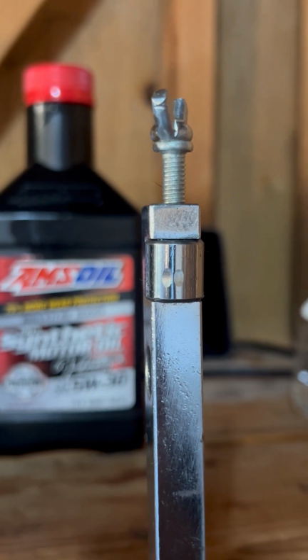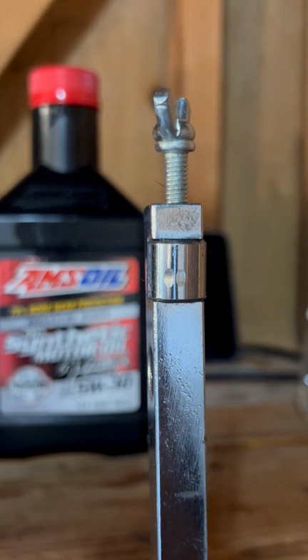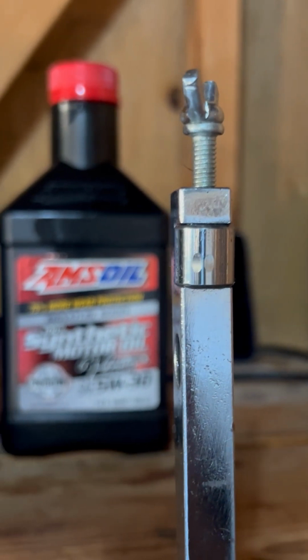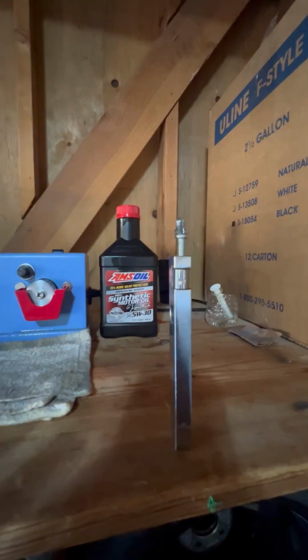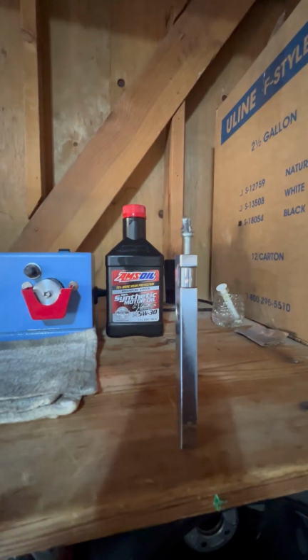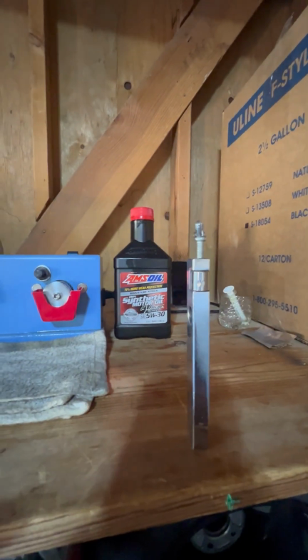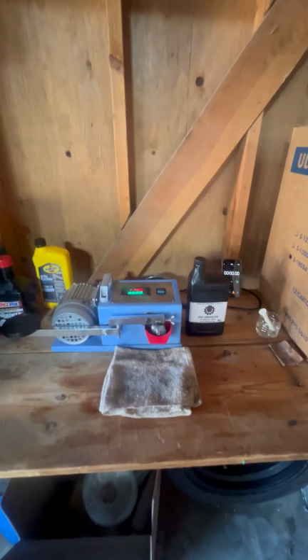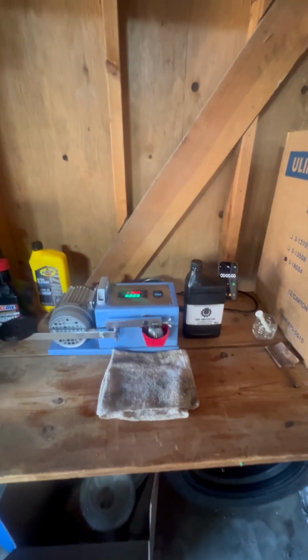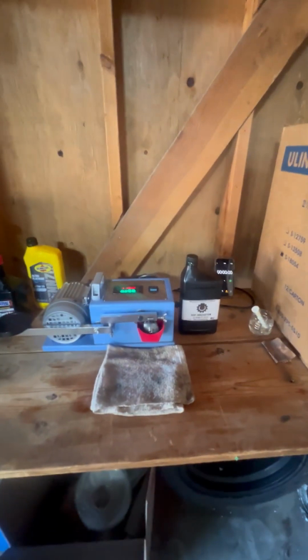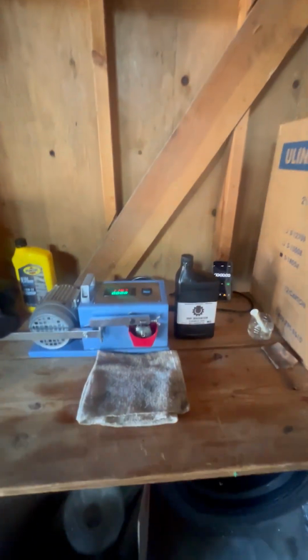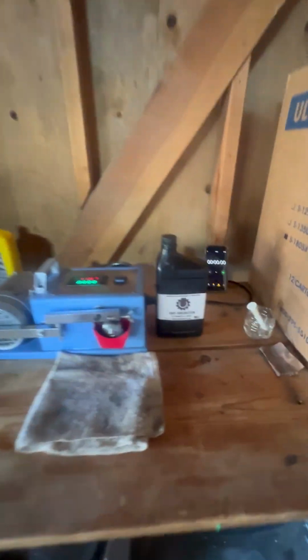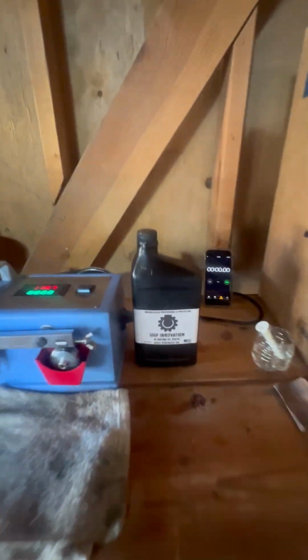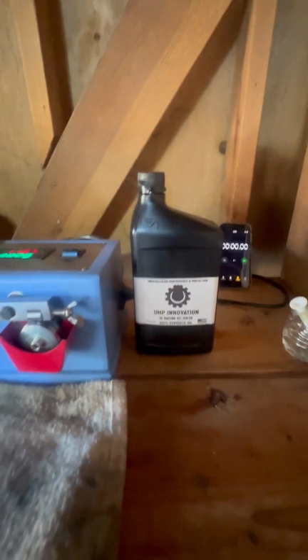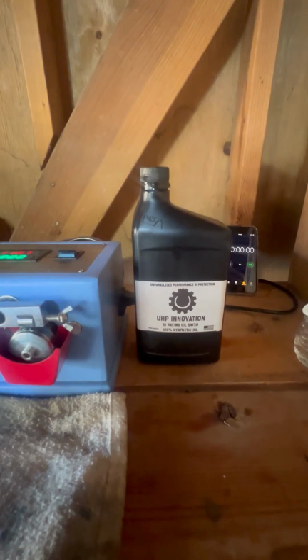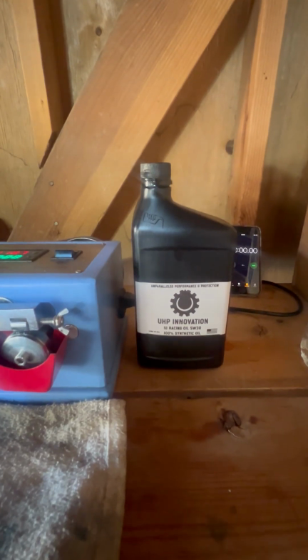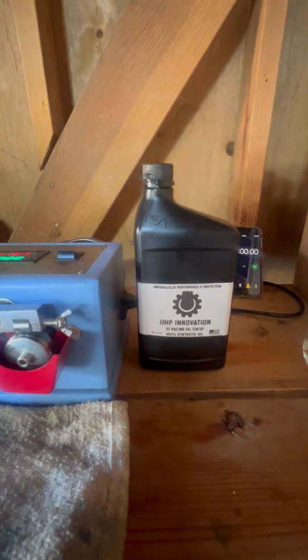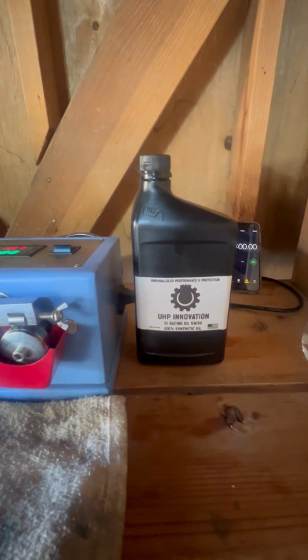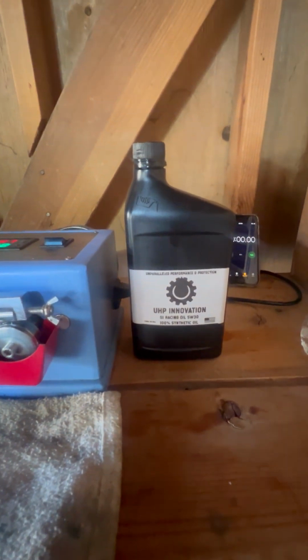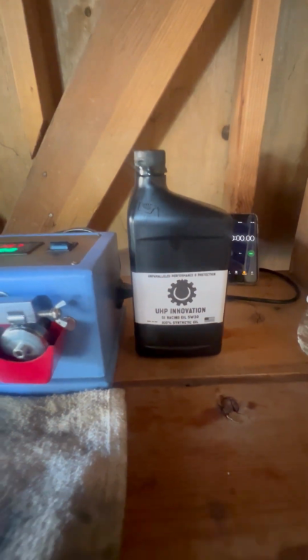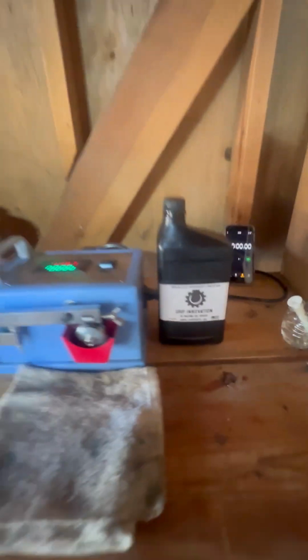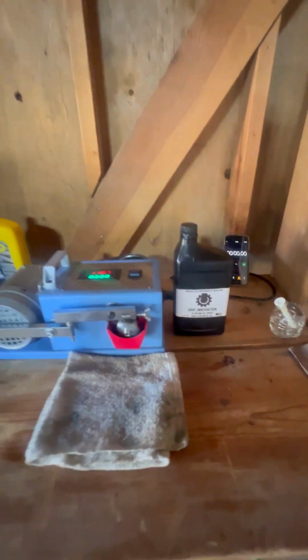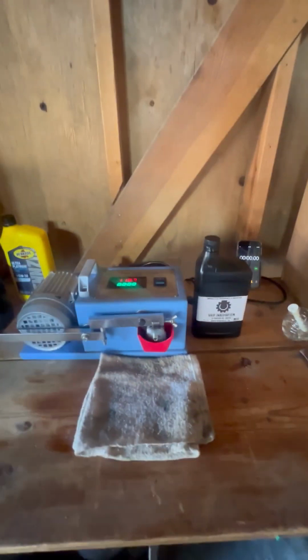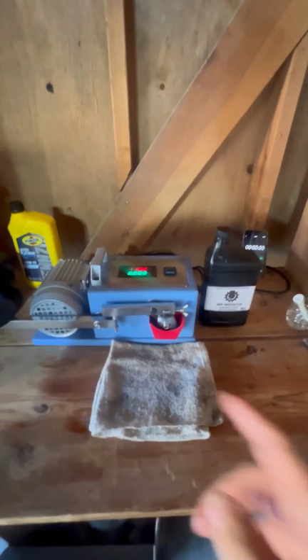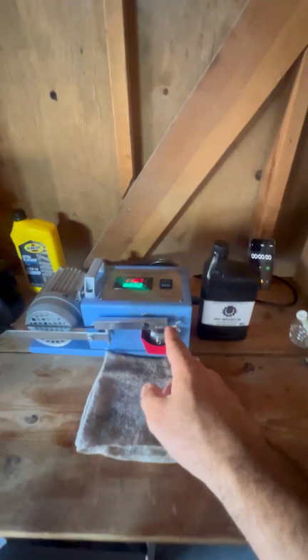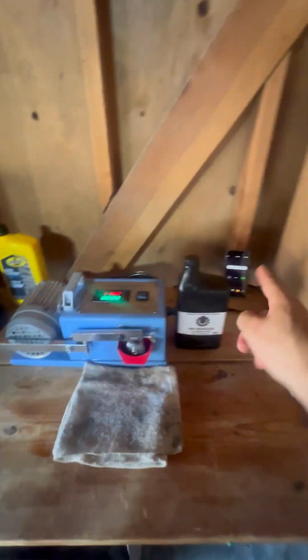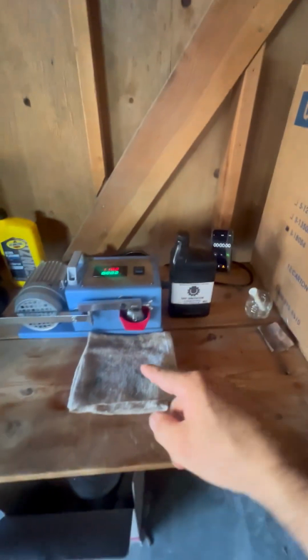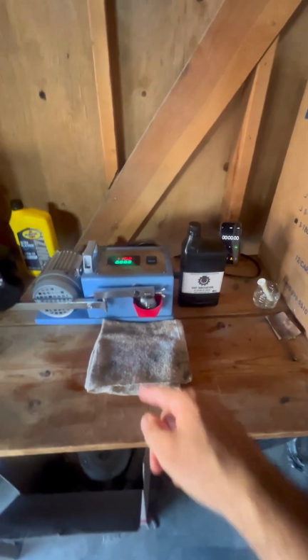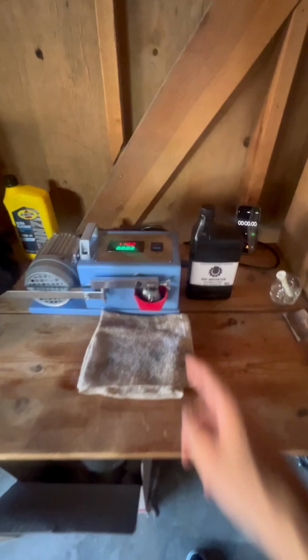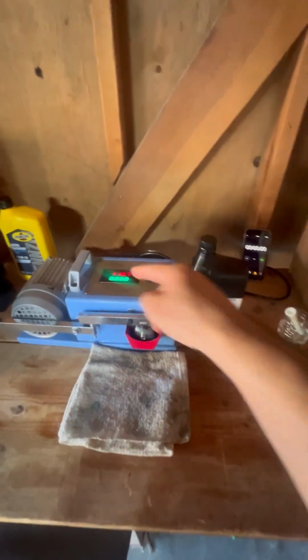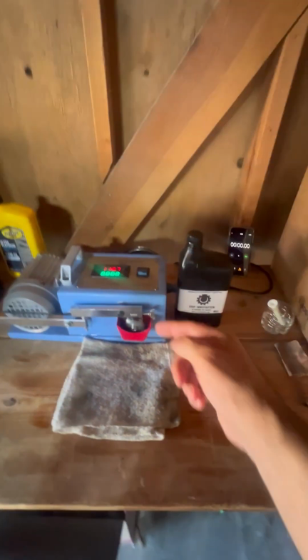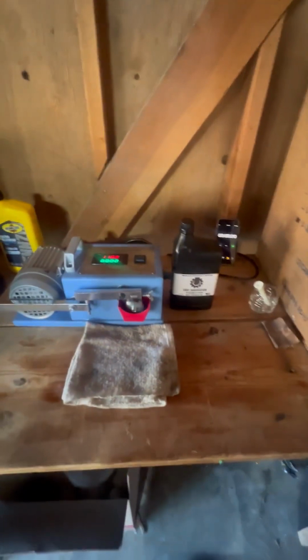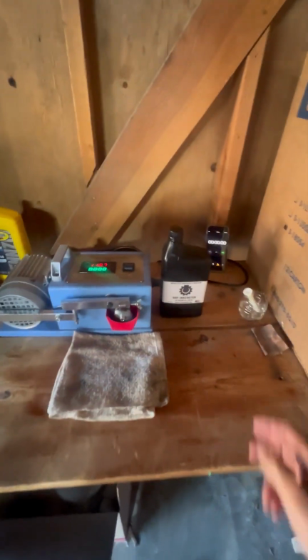Slightly better. Last but not least, I have UHP Innovation S1 Racing Oil 5W30, pre-lubed up. We're going to do 30 seconds on her, check the amperage and check the scarring on her.